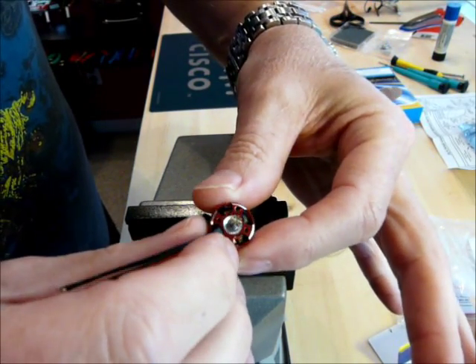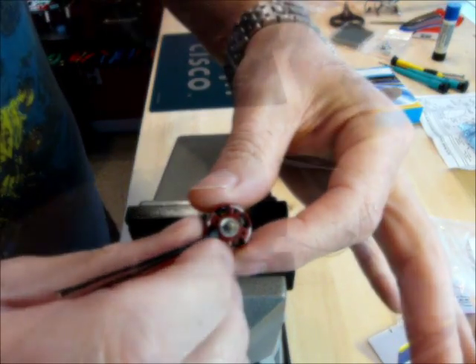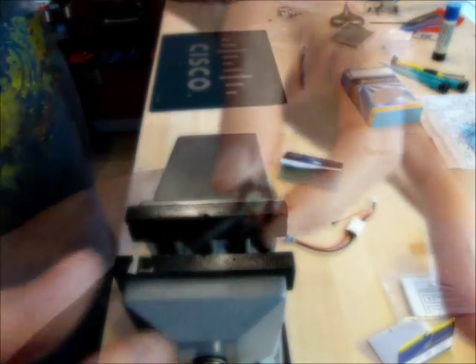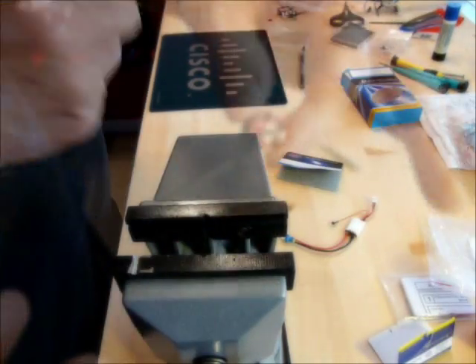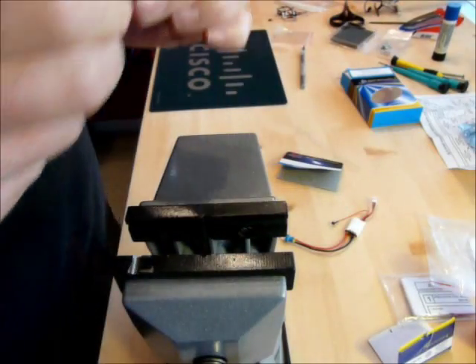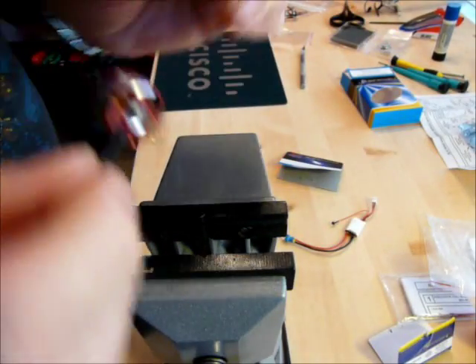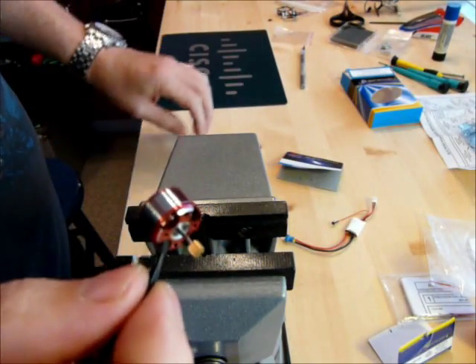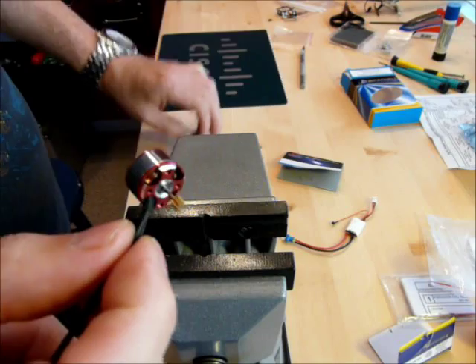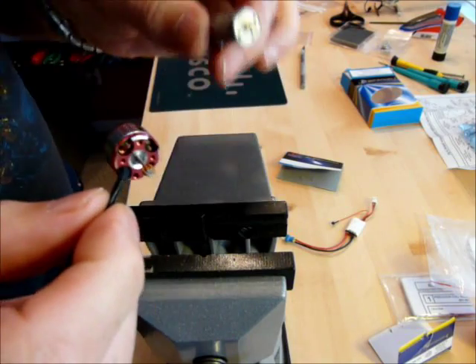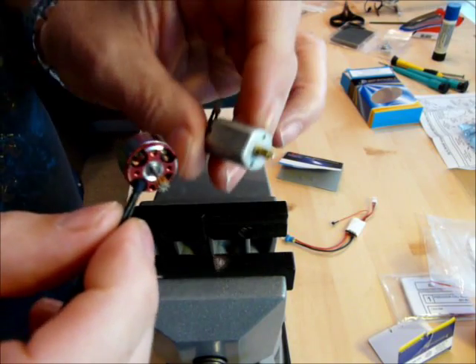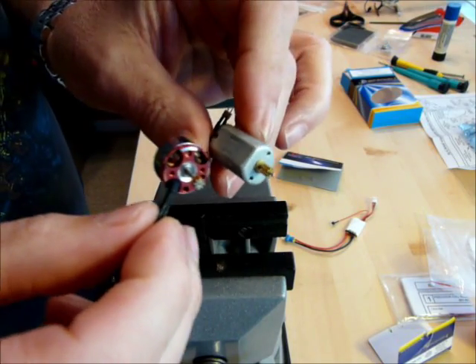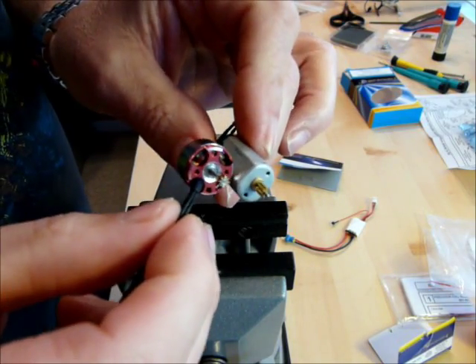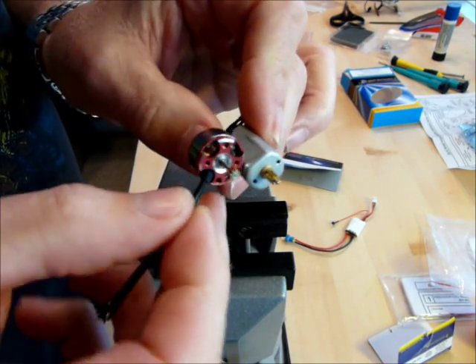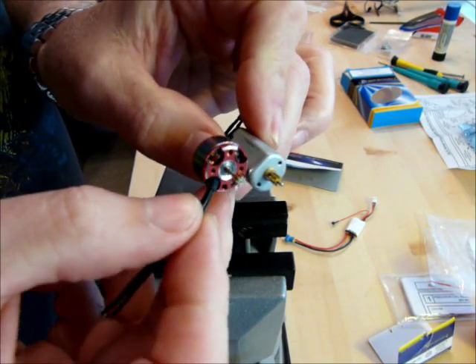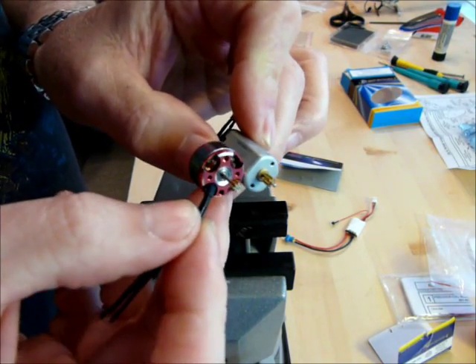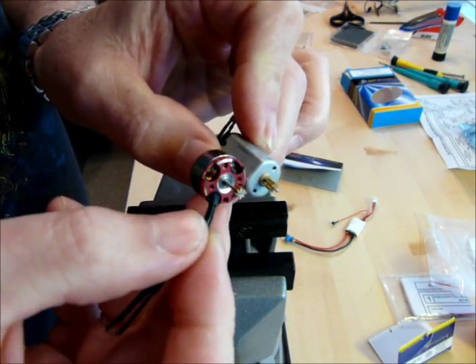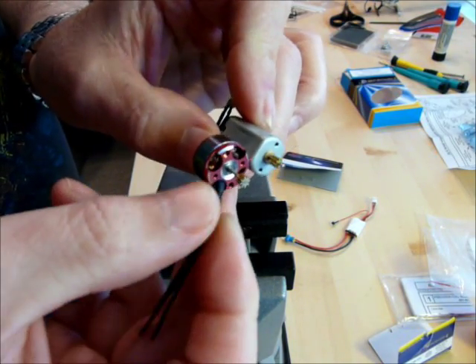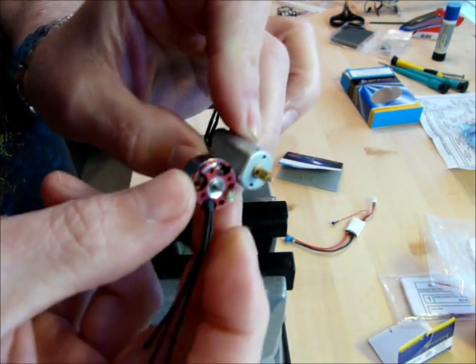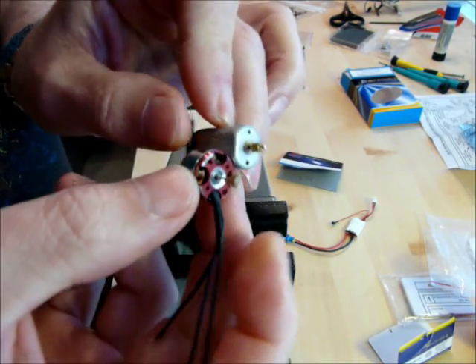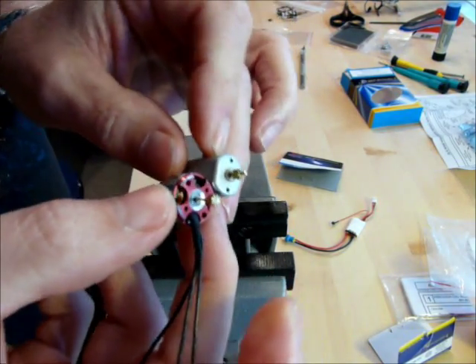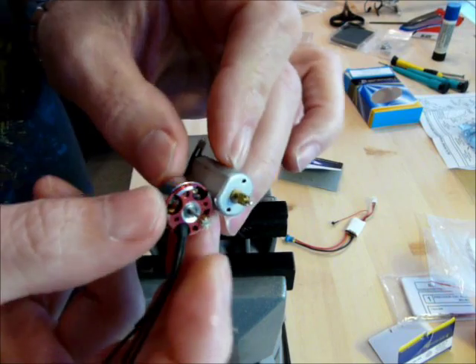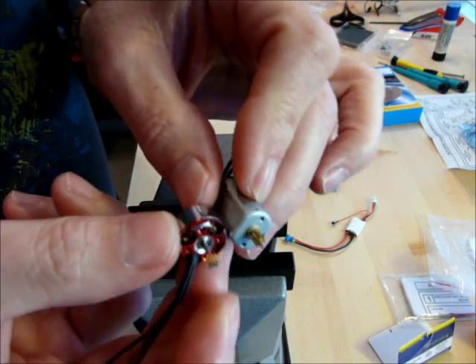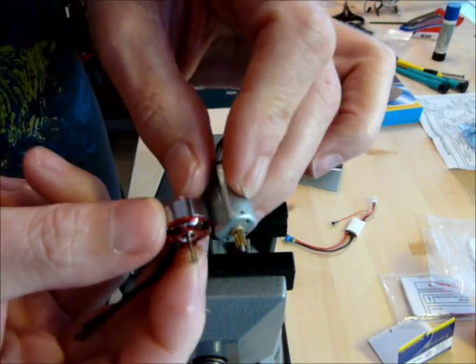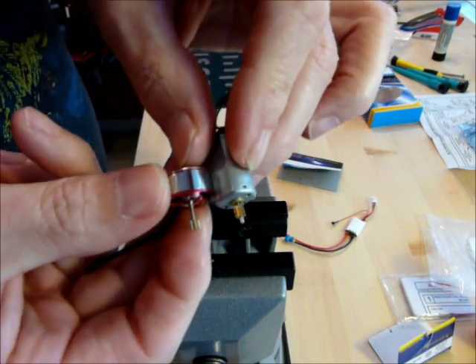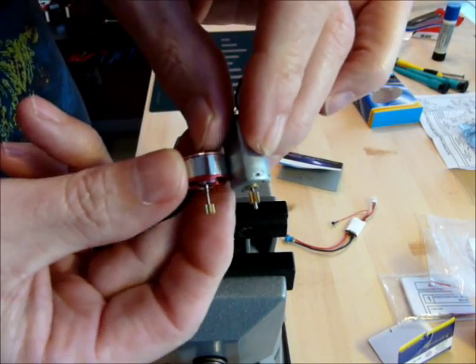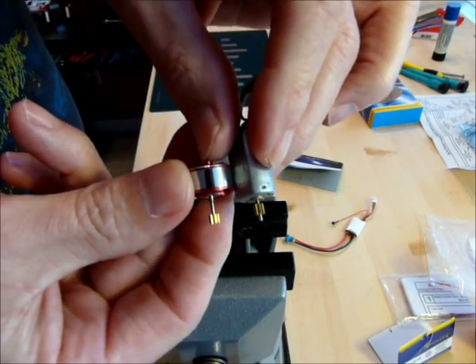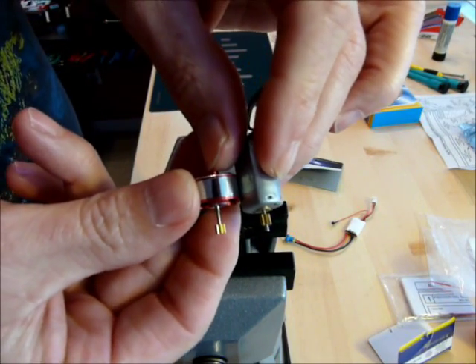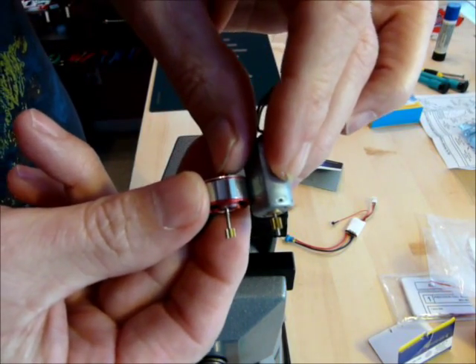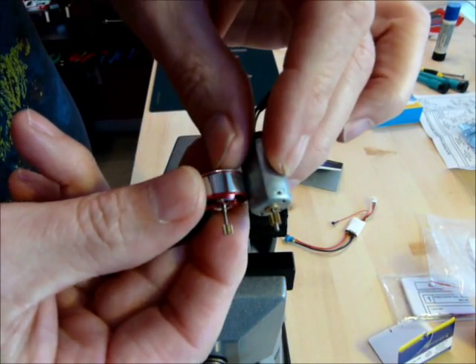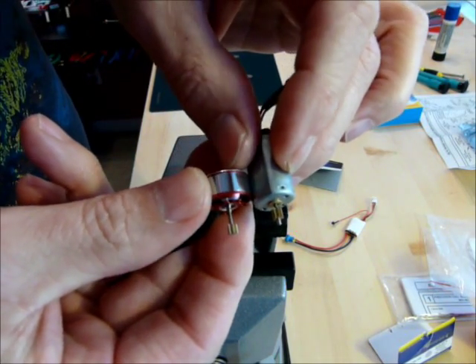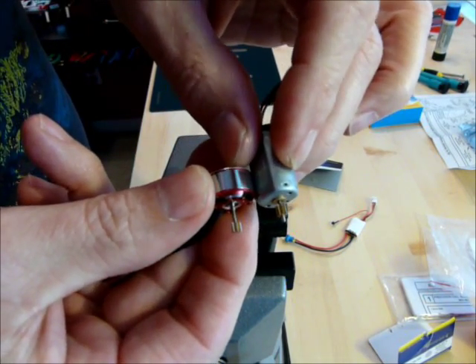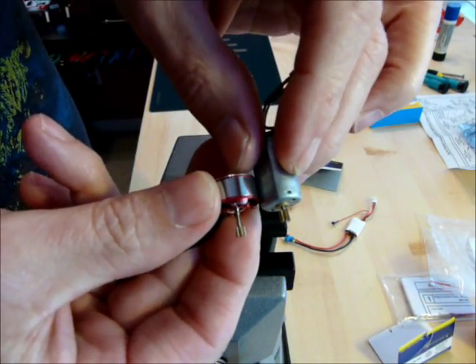That looks about flush. As you can see here on a stock motor, I have to push that pinion on further.